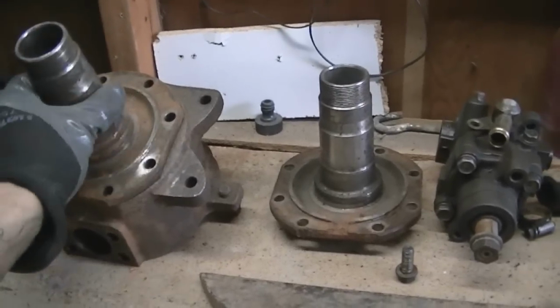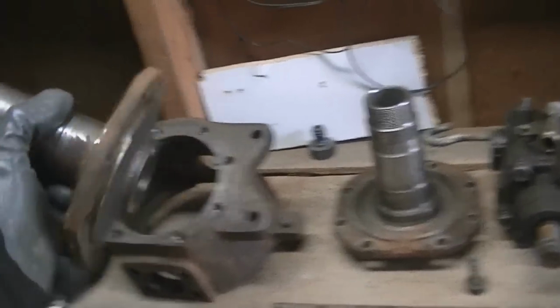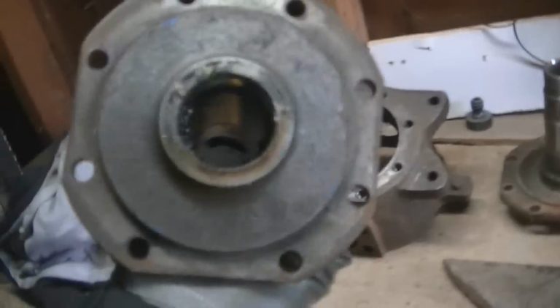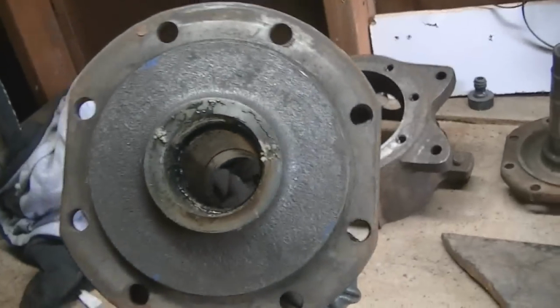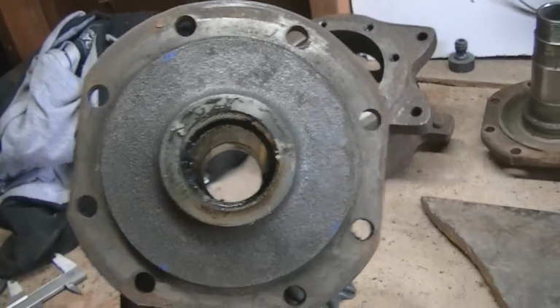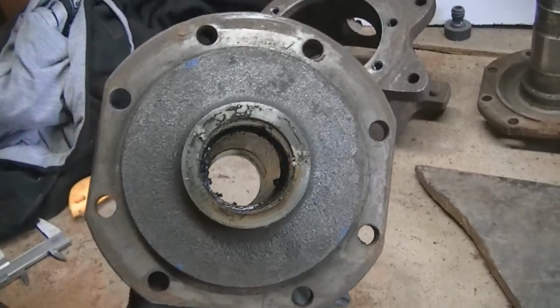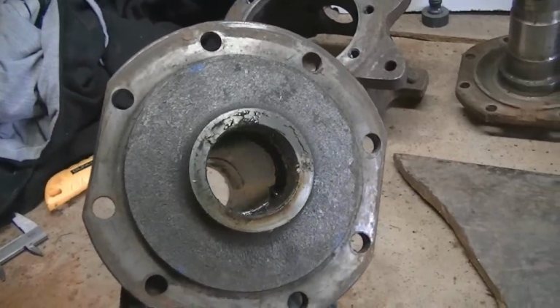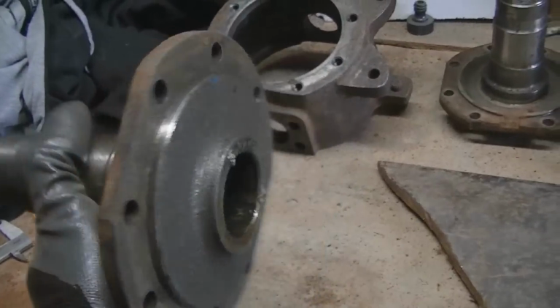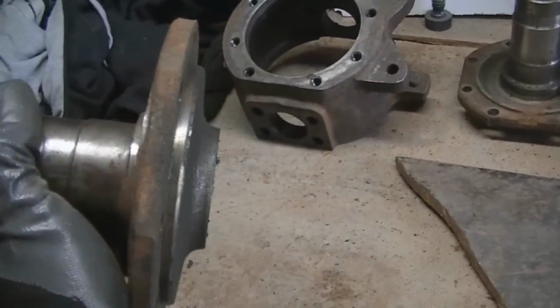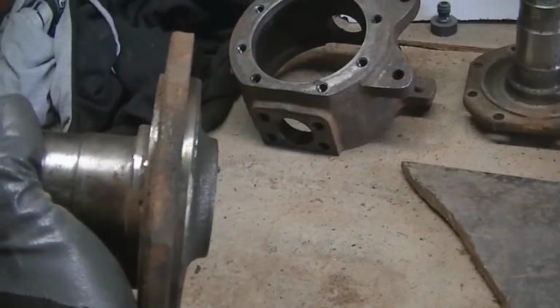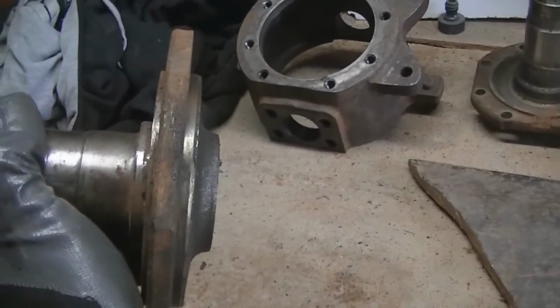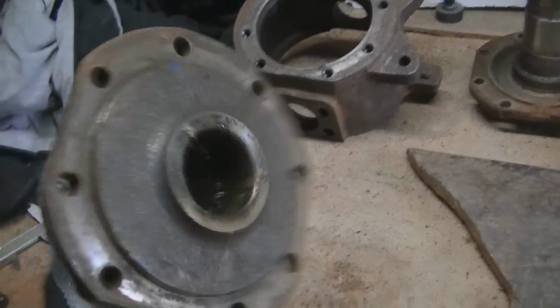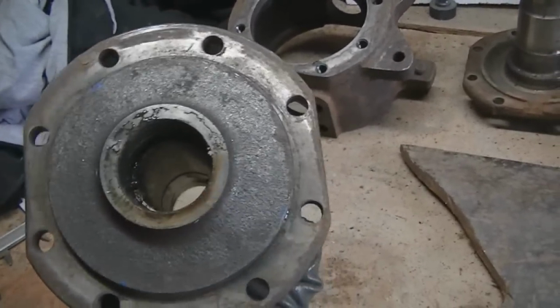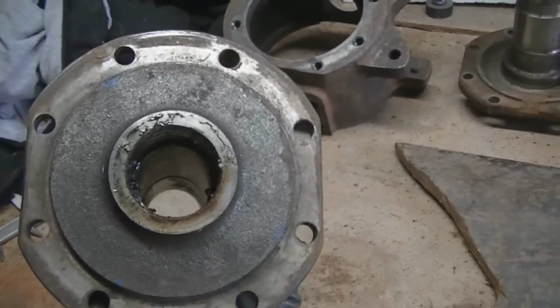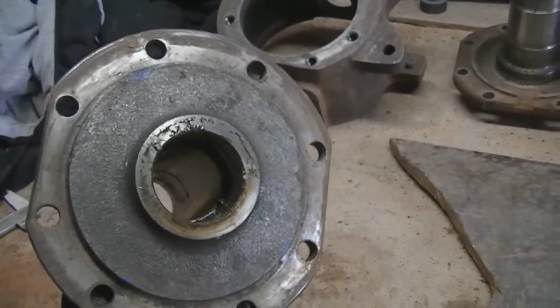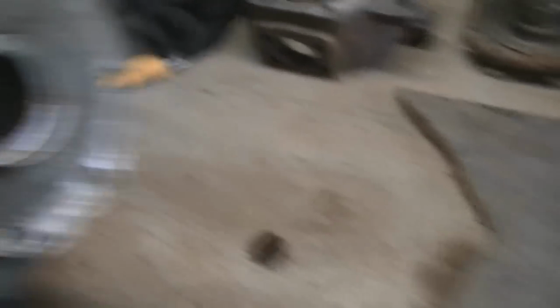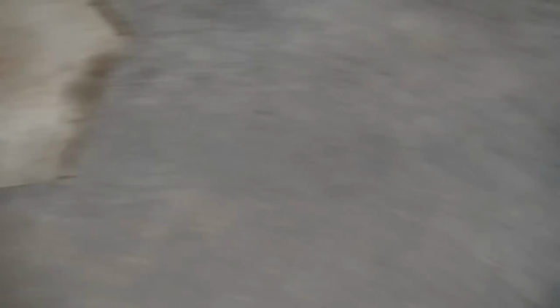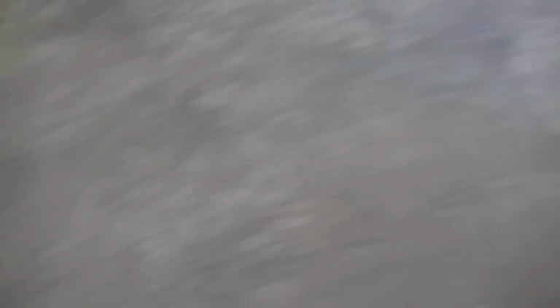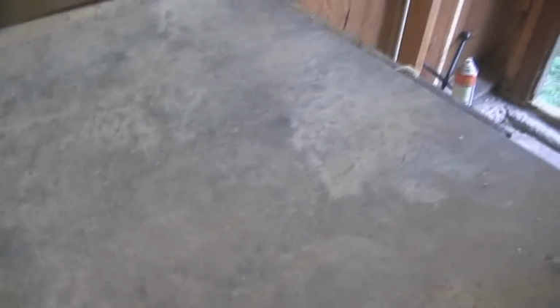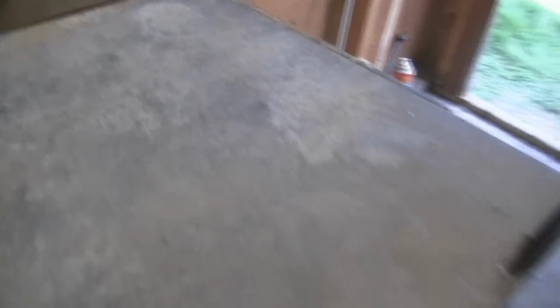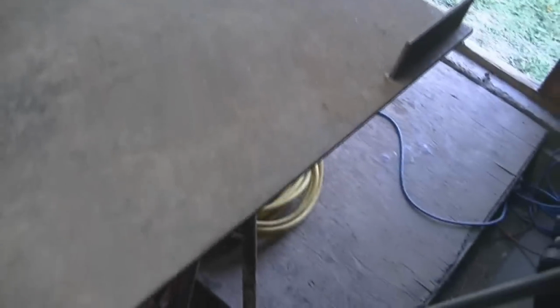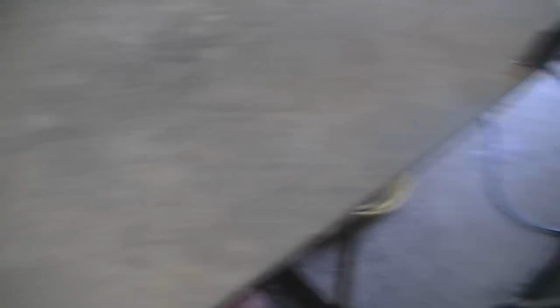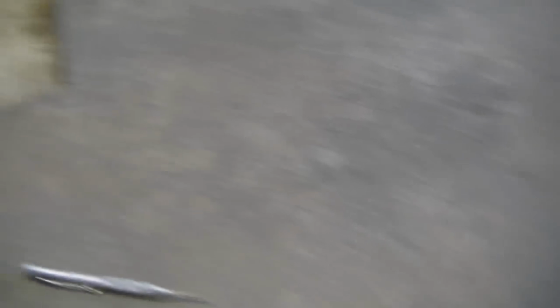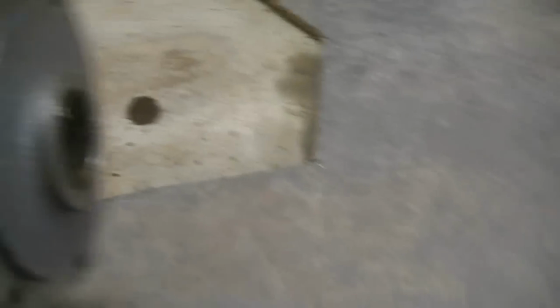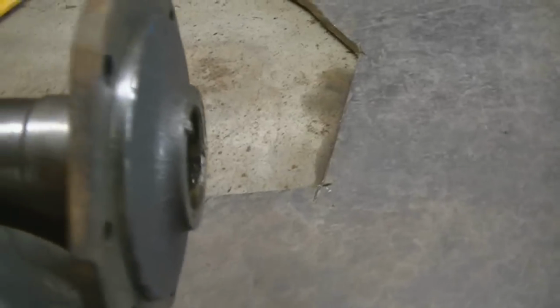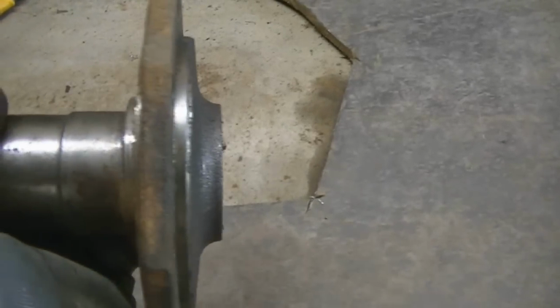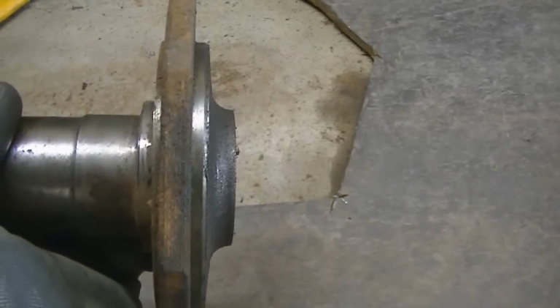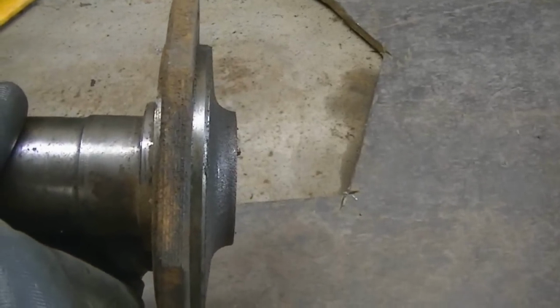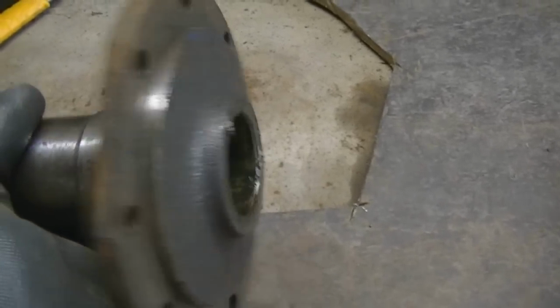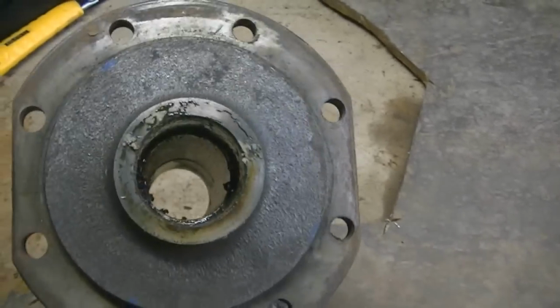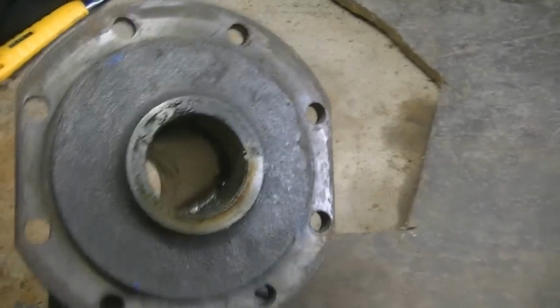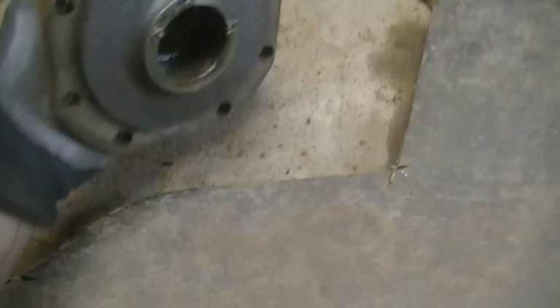One thing though — the two inch pipe. I'm going to have to figure out a way to weld it to this plate steel that I'm cutting out with my 5/16 stuff. But the two inch won't even come close to that.